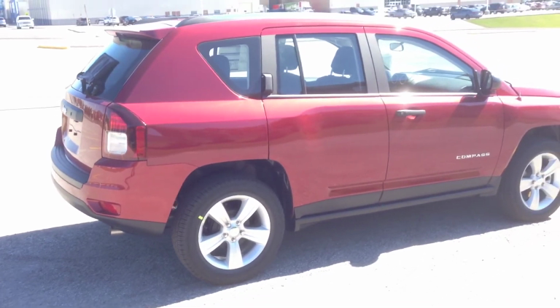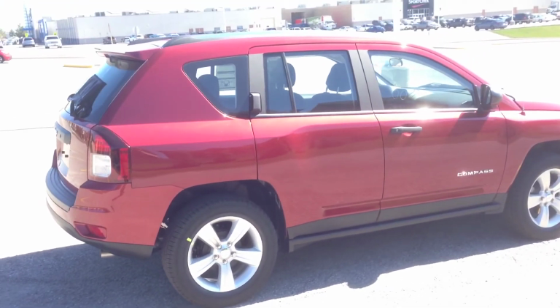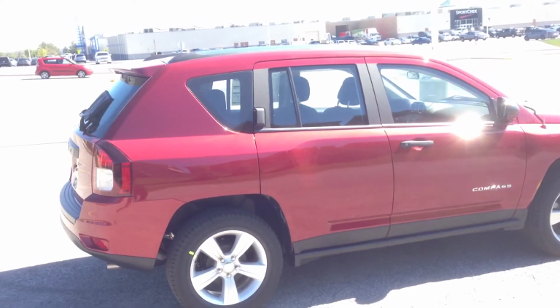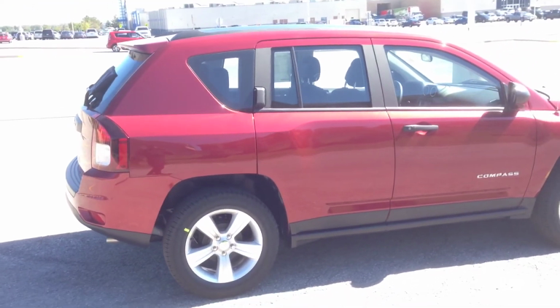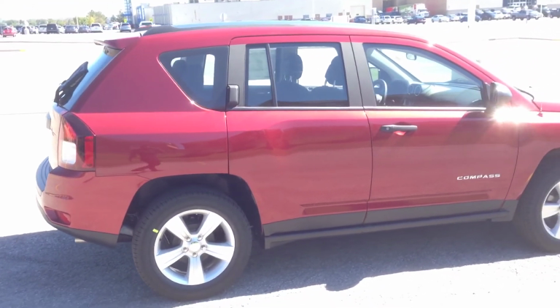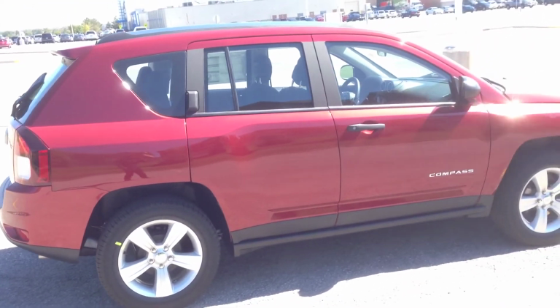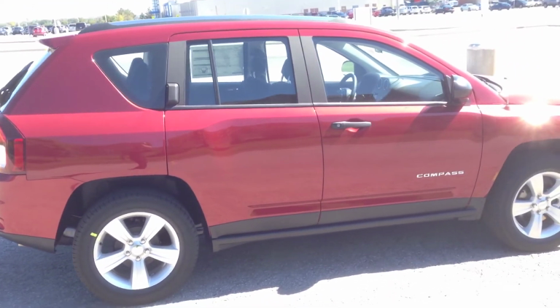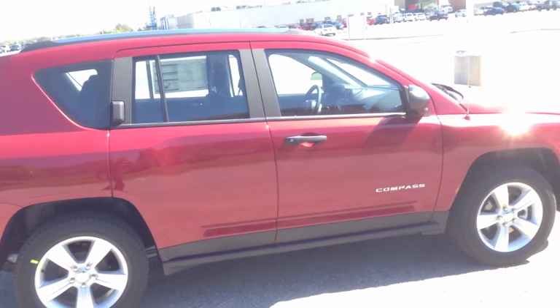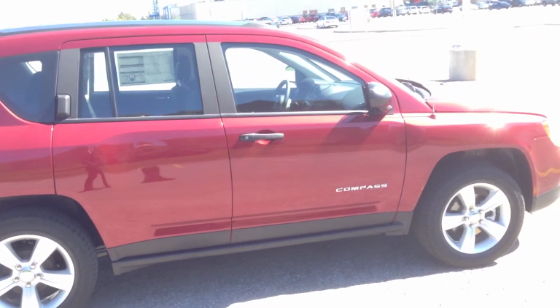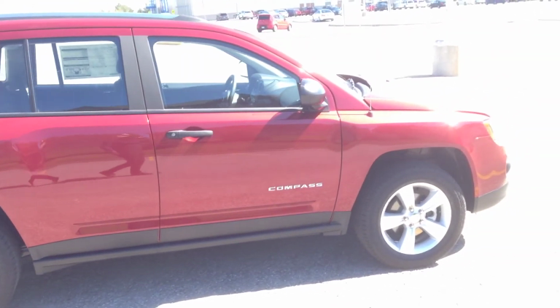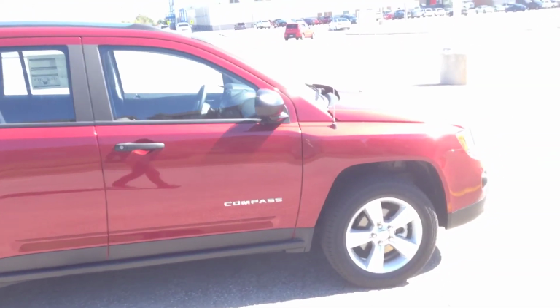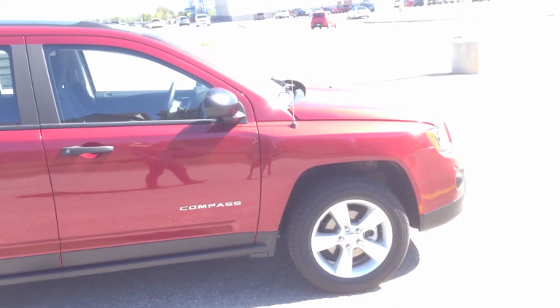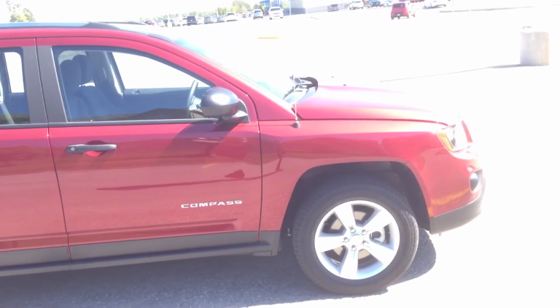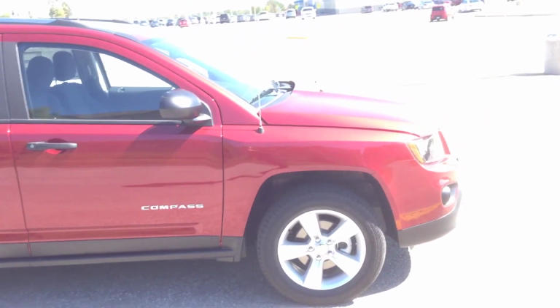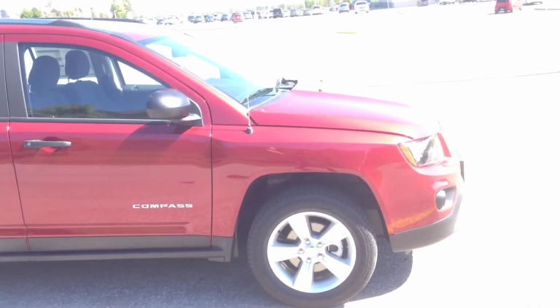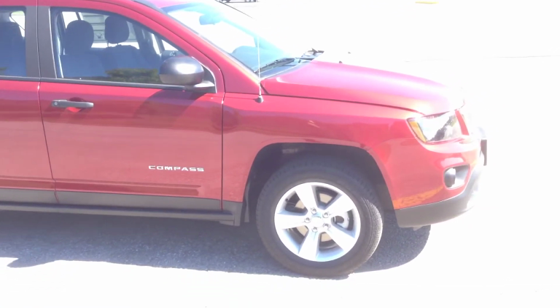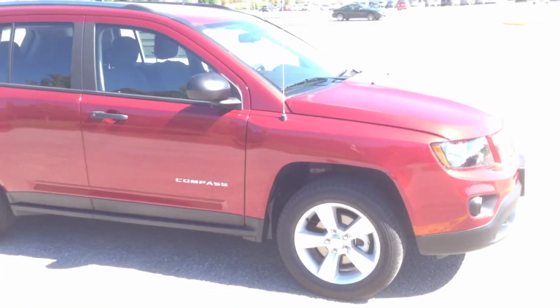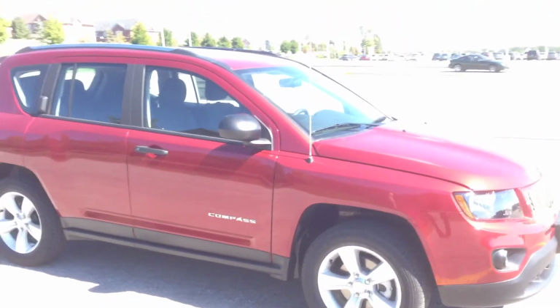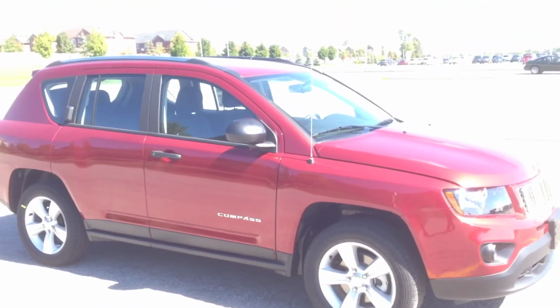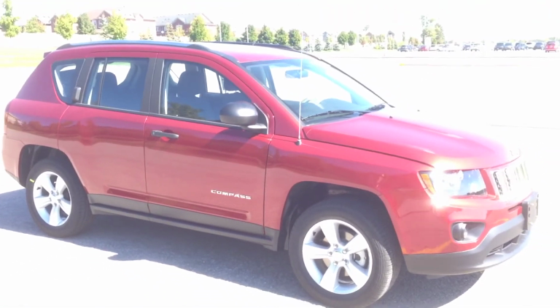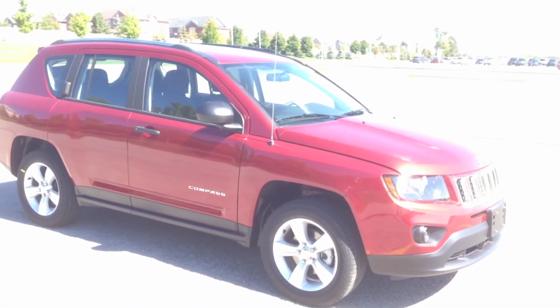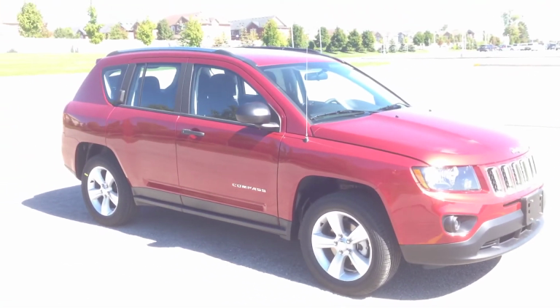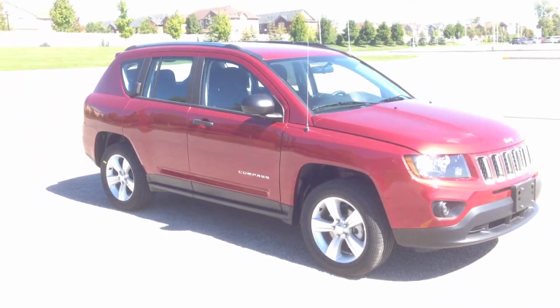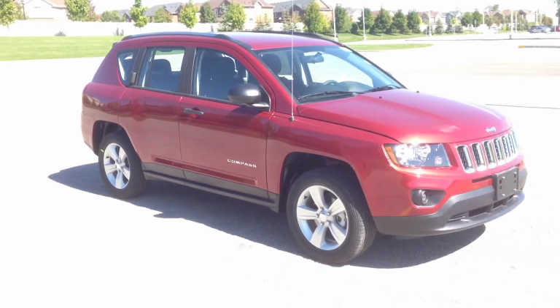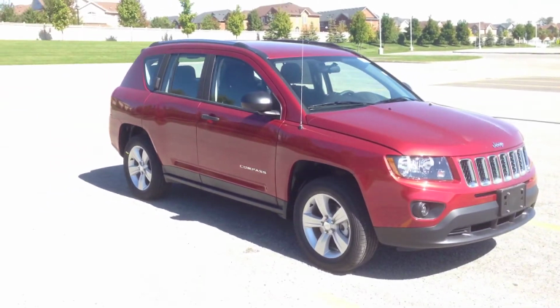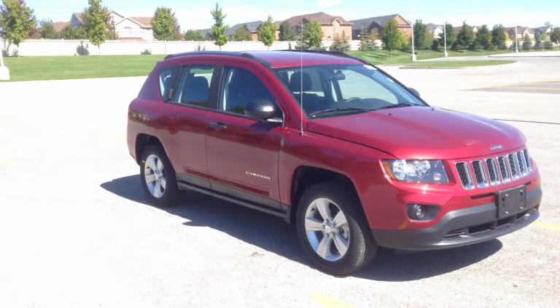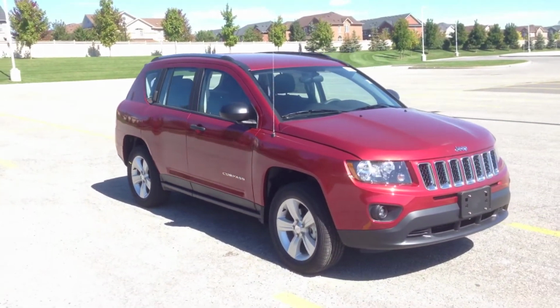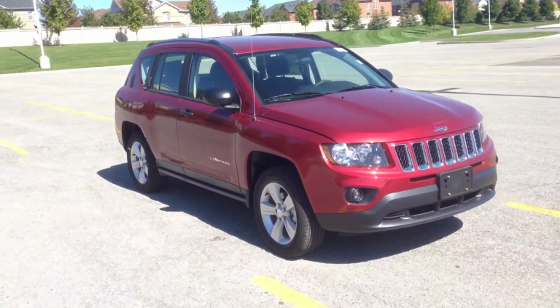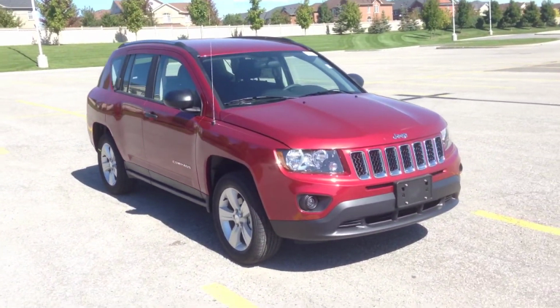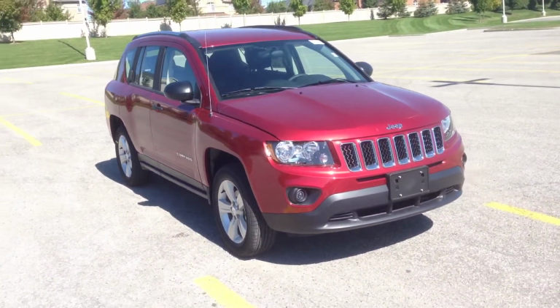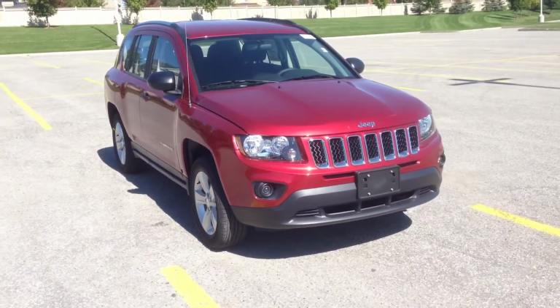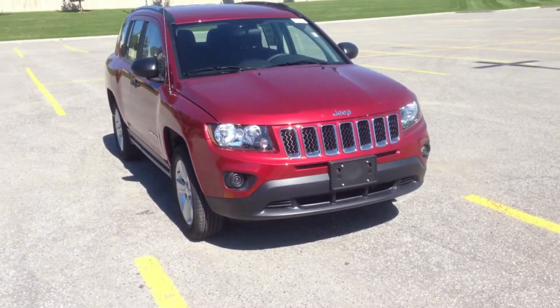Once again, we're looking at a 2015 Jeep Compass Sport, the 4x2. You can come in and check it out for yourself — we're located at 17615 Yonge Street in Newmarket, Ontario.